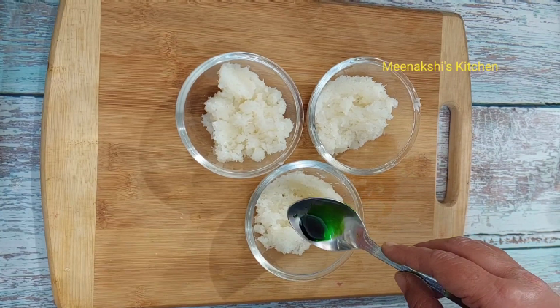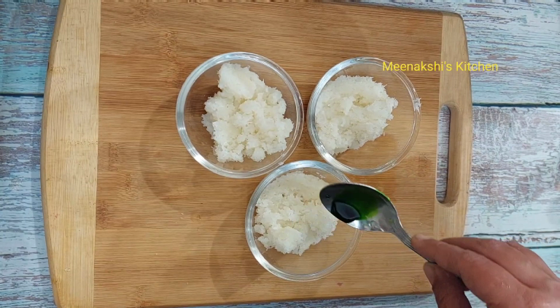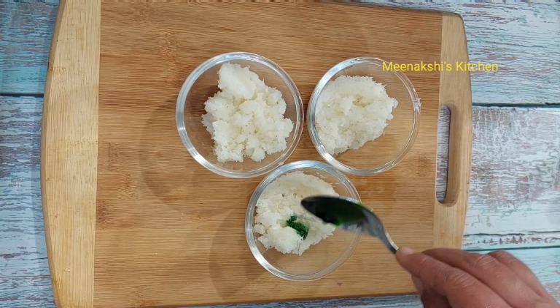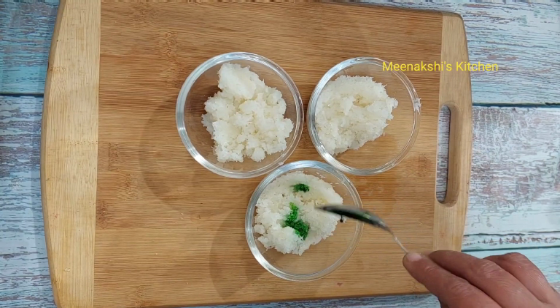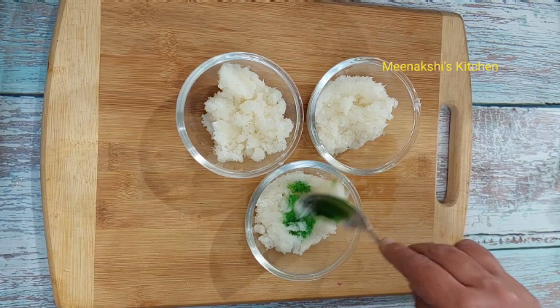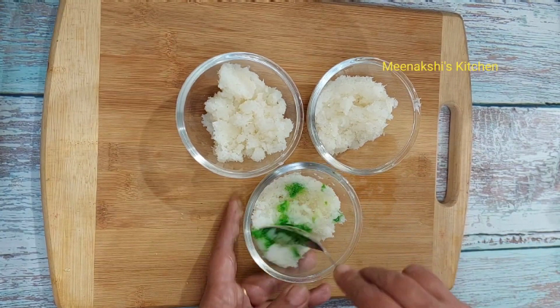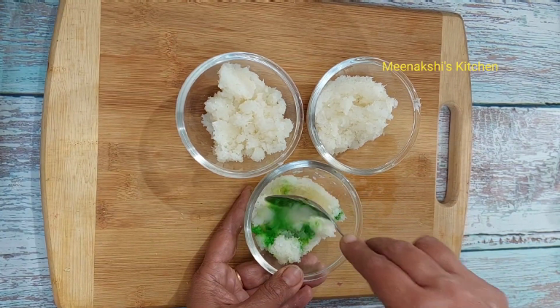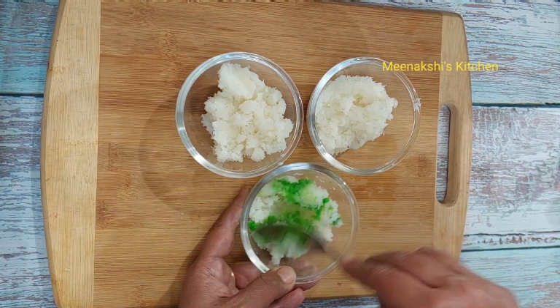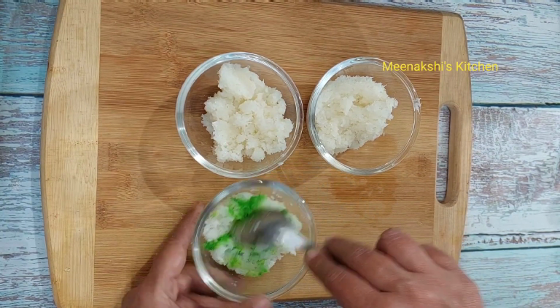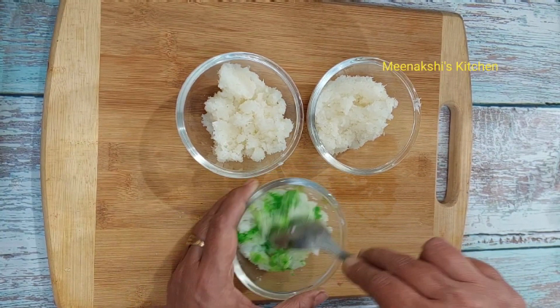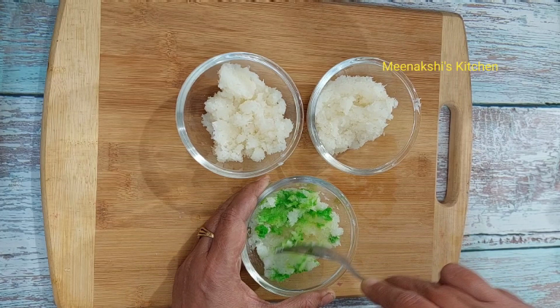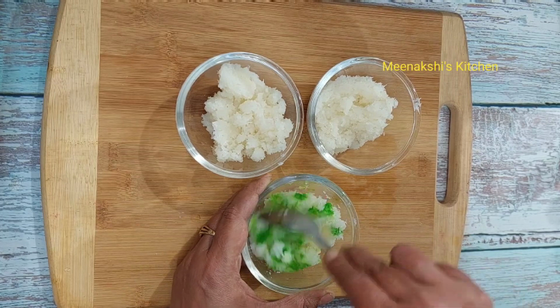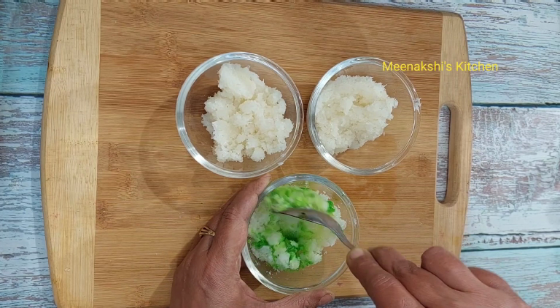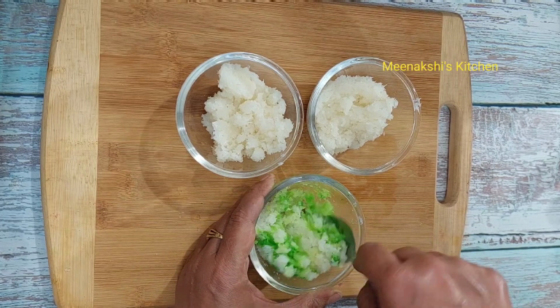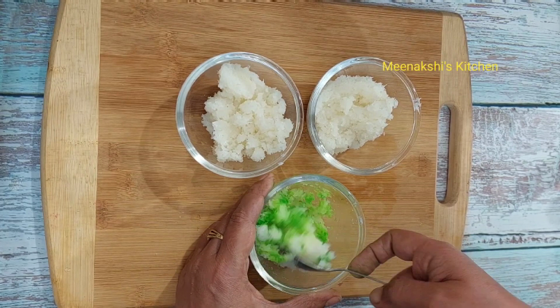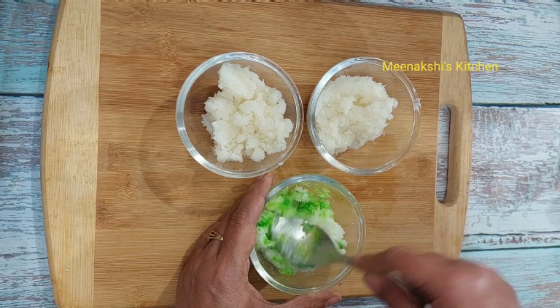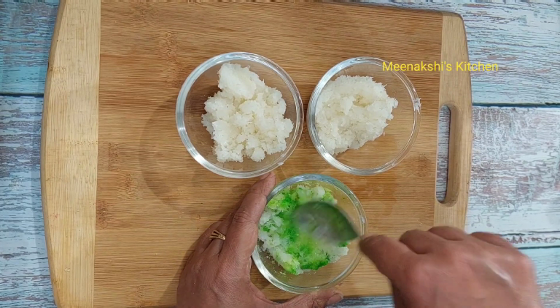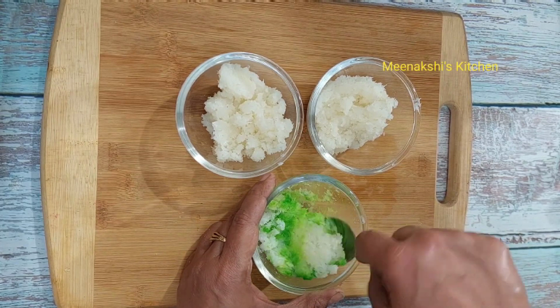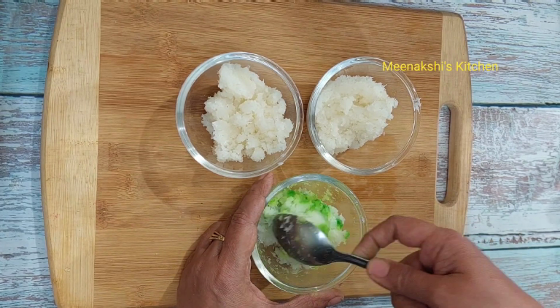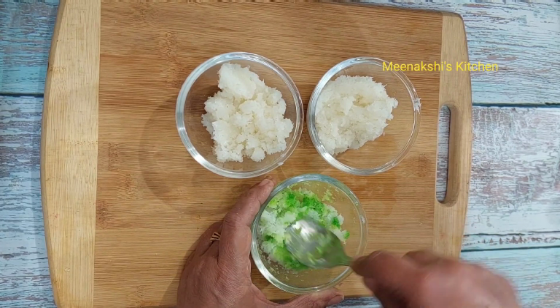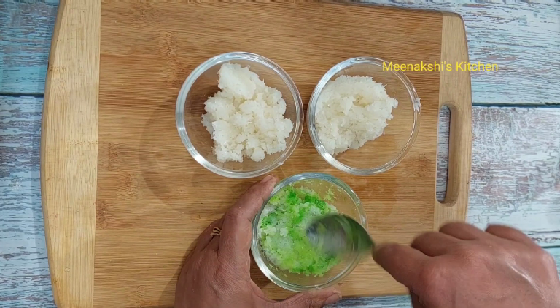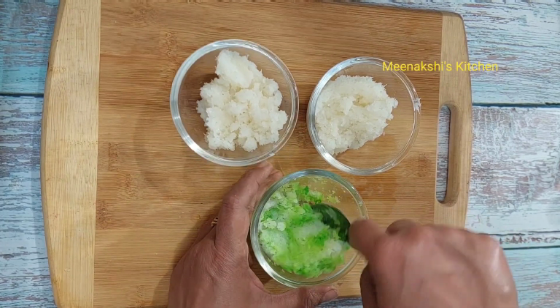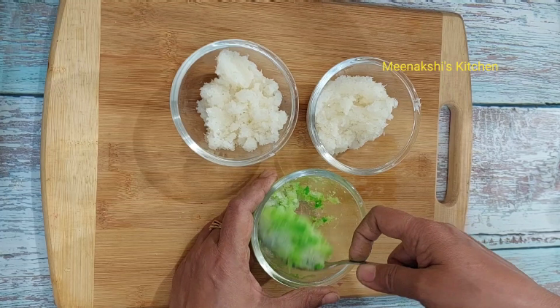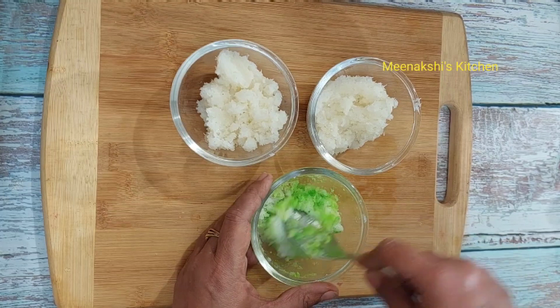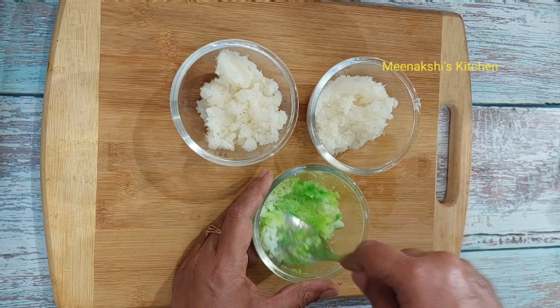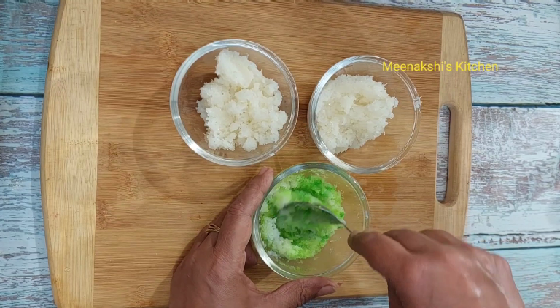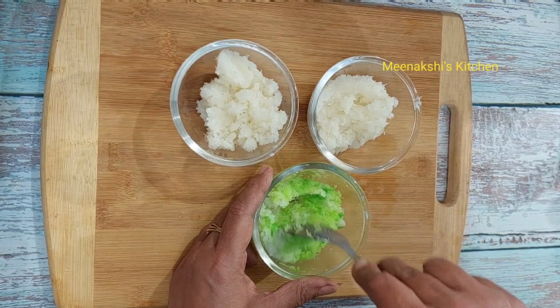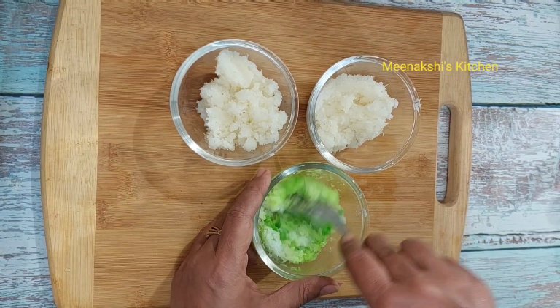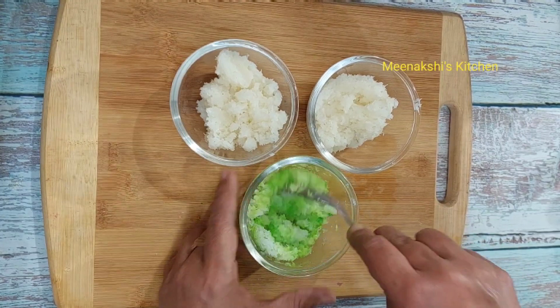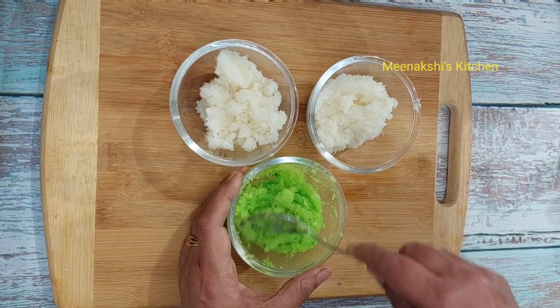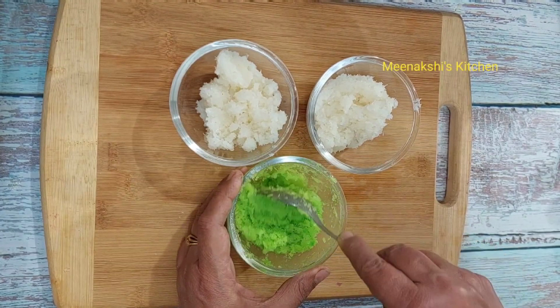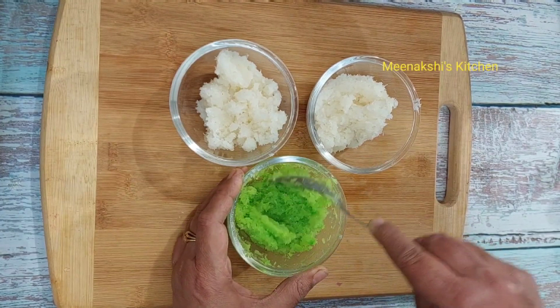For the colourful doud, I will add green food colour to the rest of the mixture. Whatever colour you have, mix it well. After mixing, I have prepared the green colour.